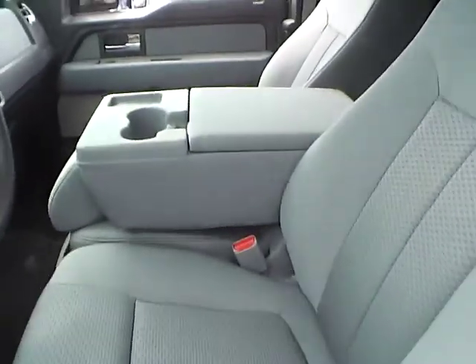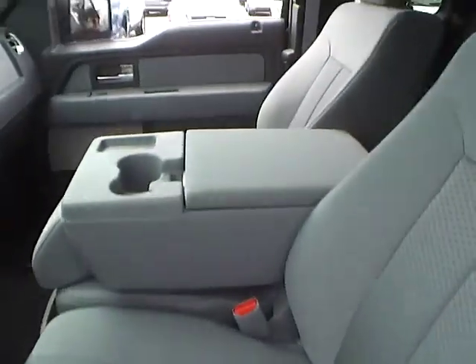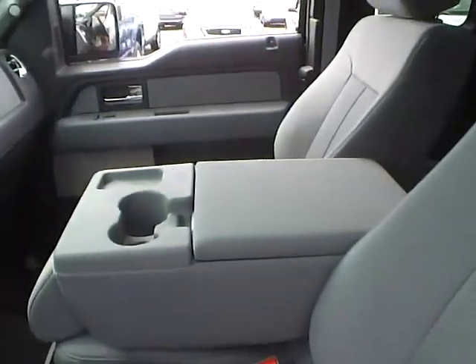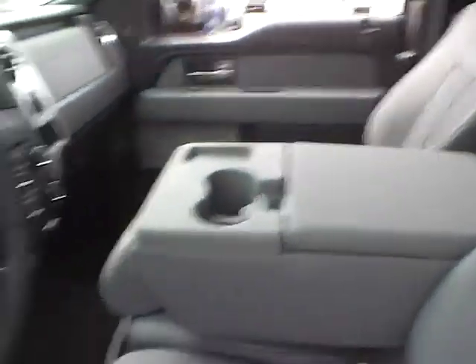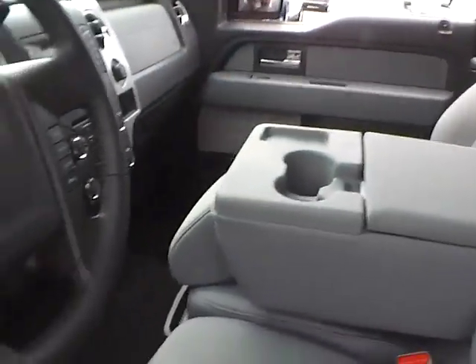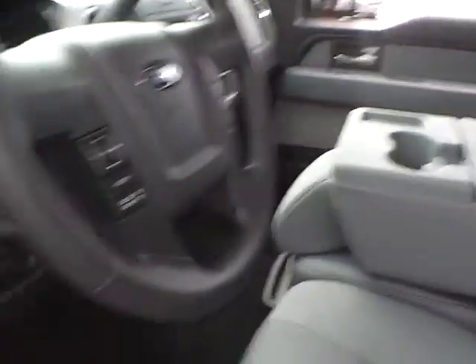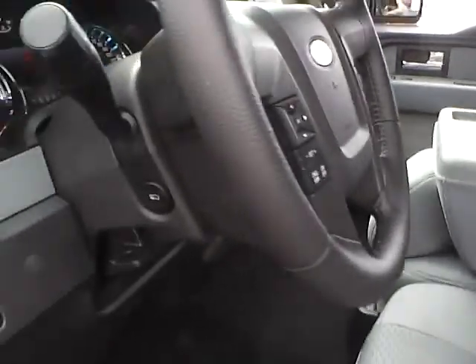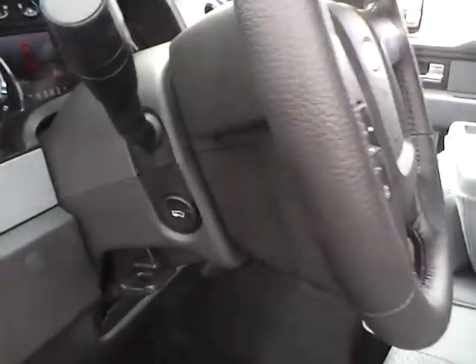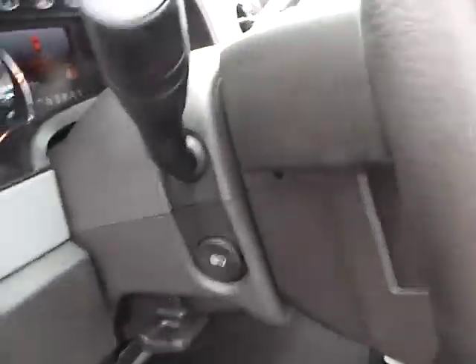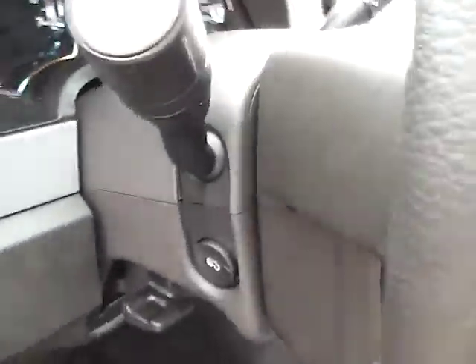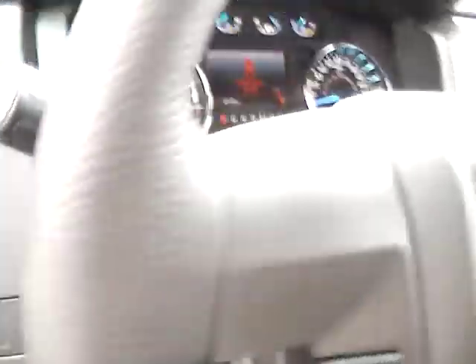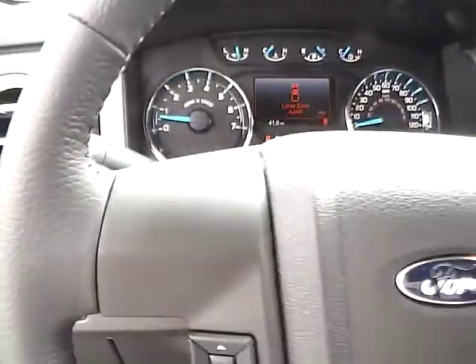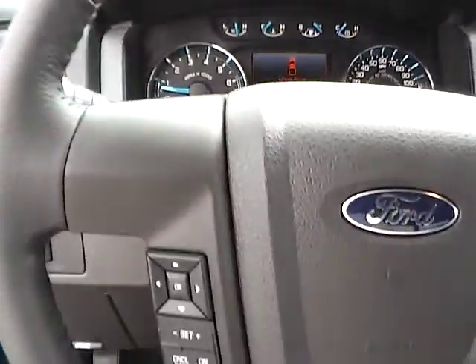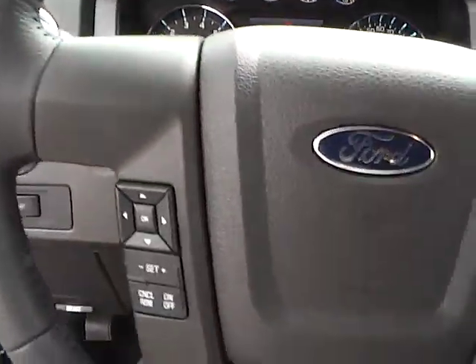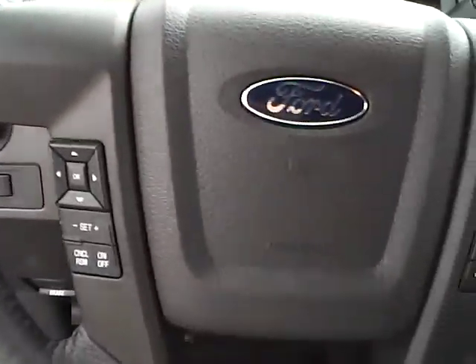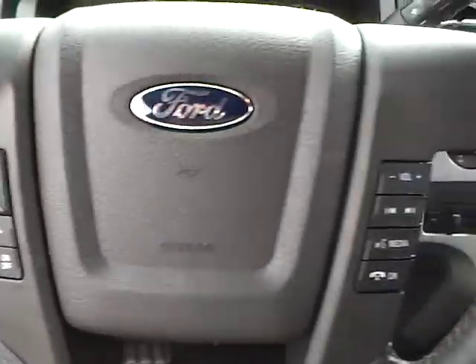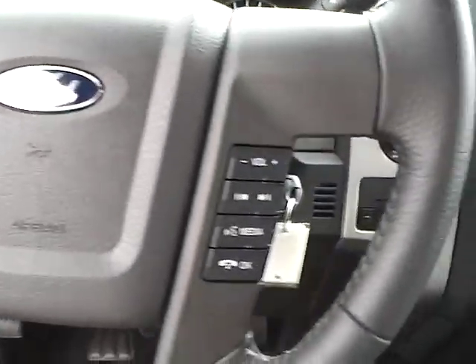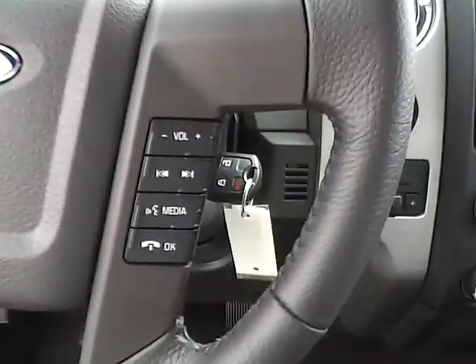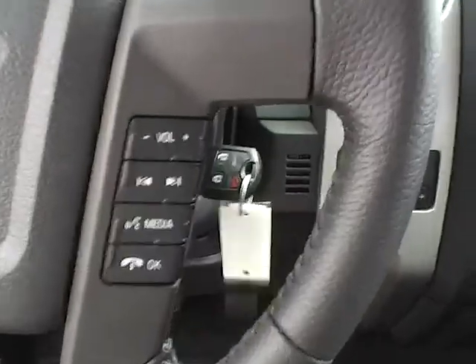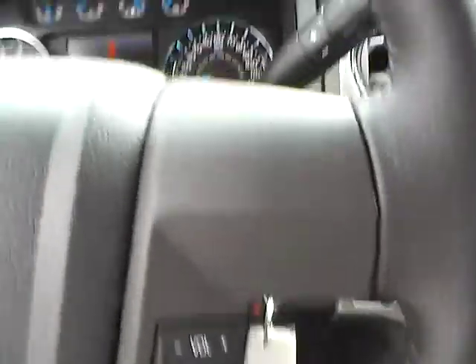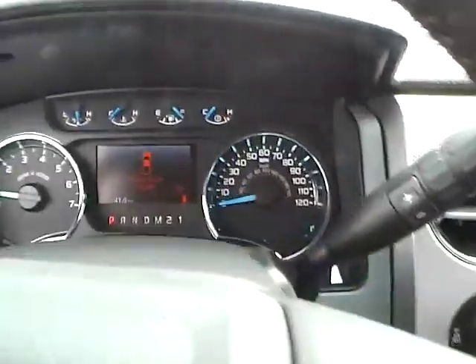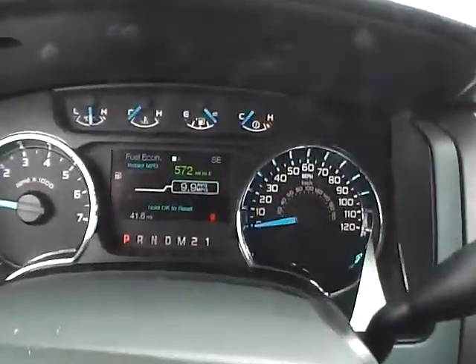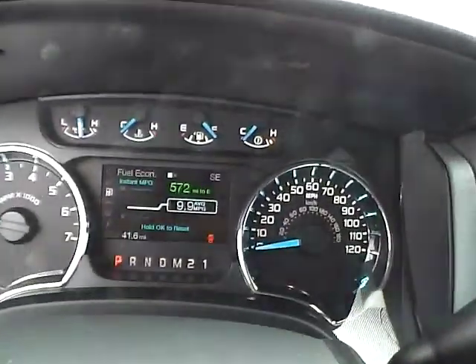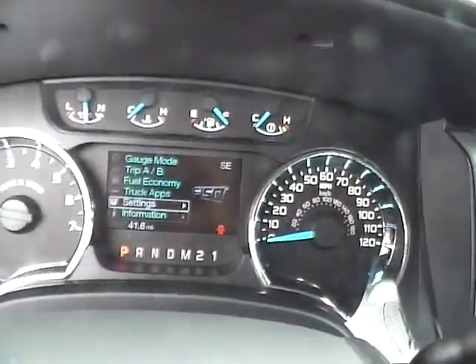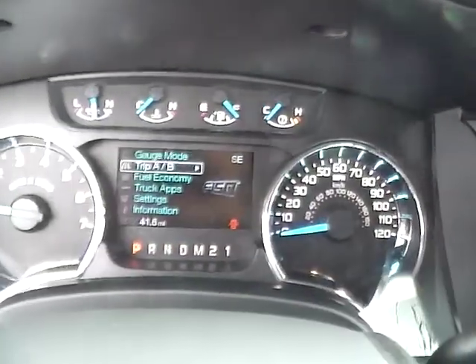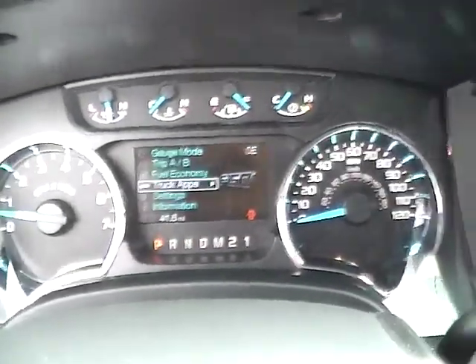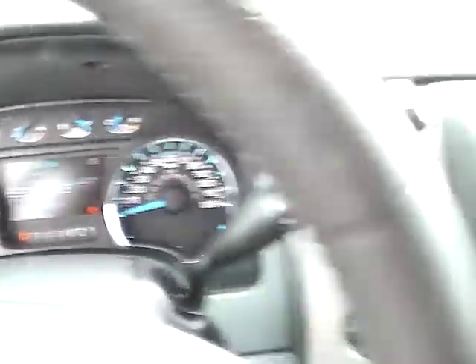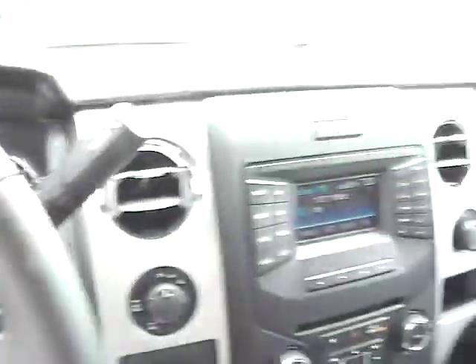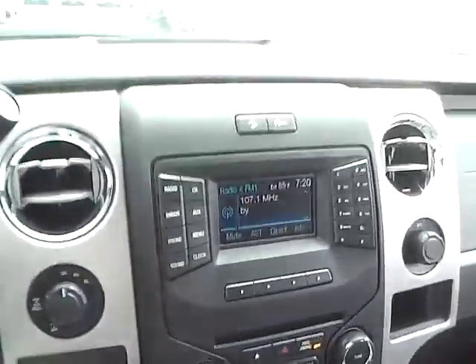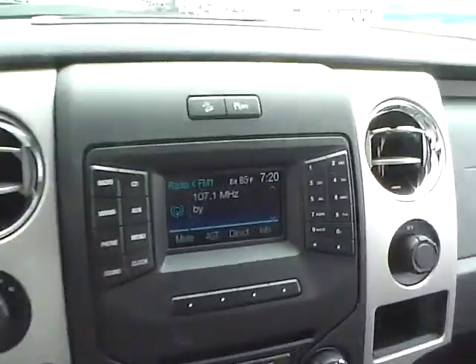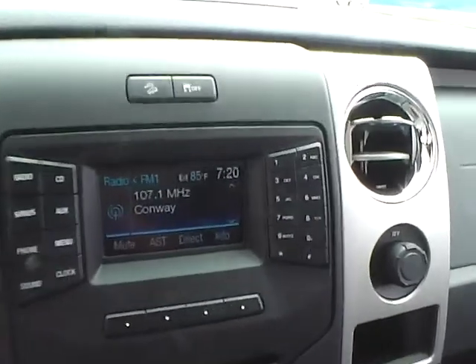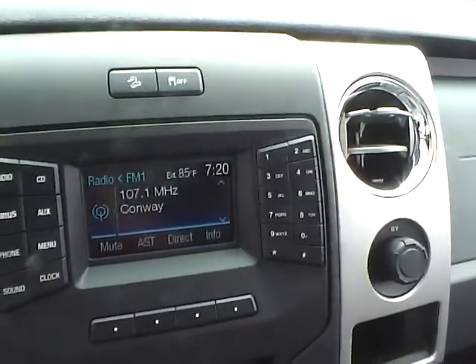Inside, you'll find a pull-down center console, power adjustable pedals, a leather-wrapped steering wheel with menu controls and audio controls, and a large audio display.